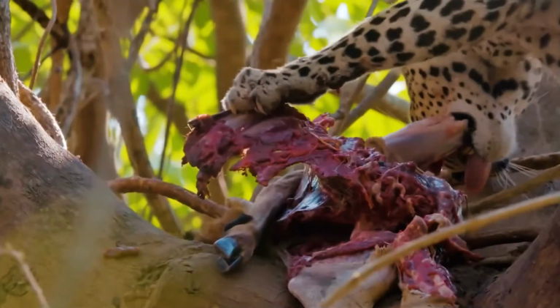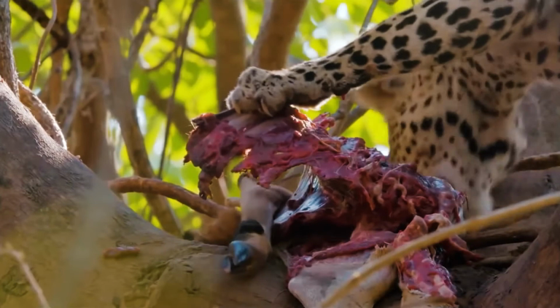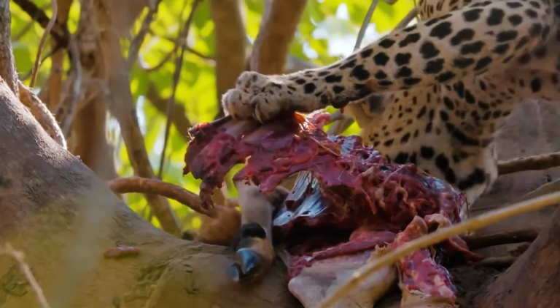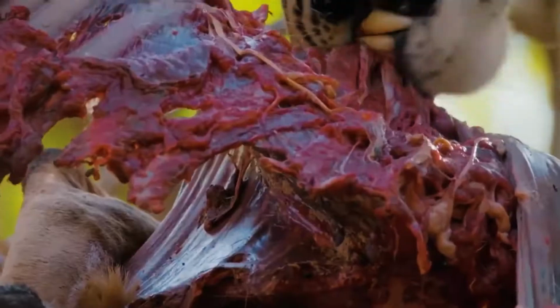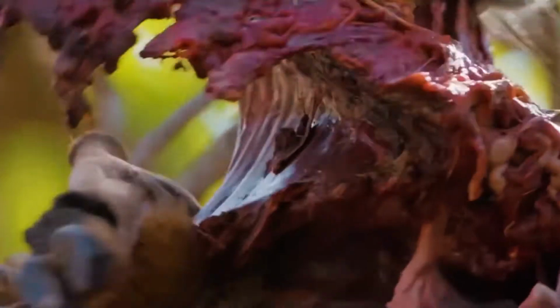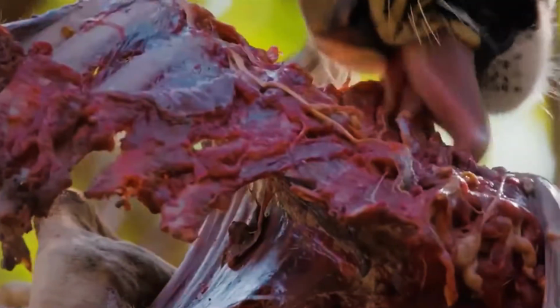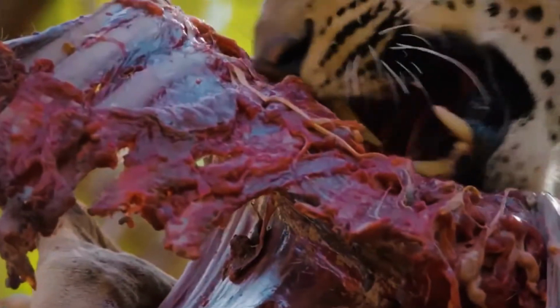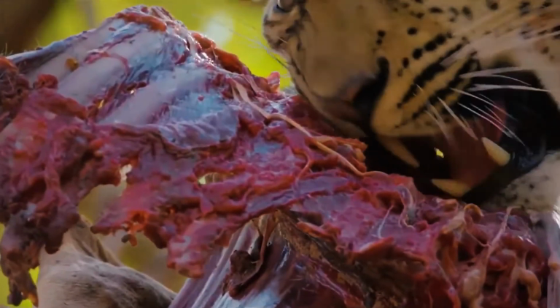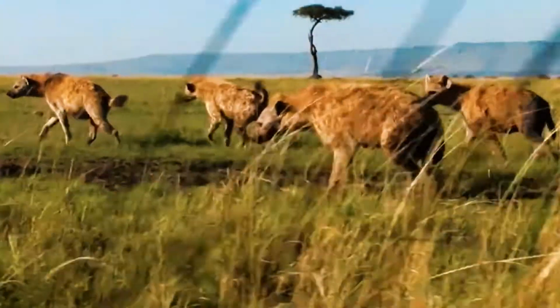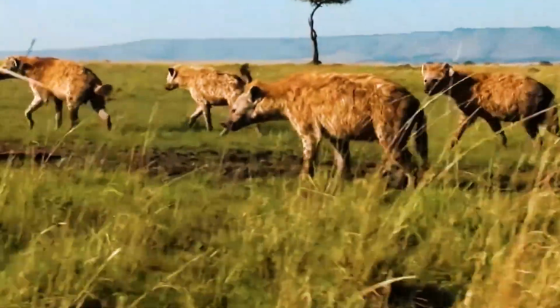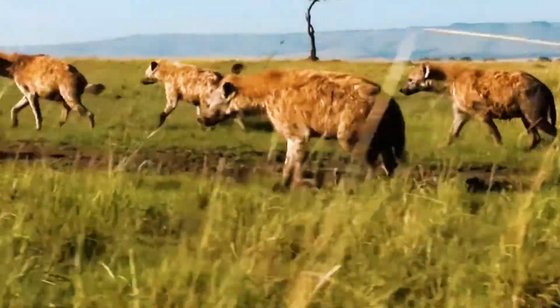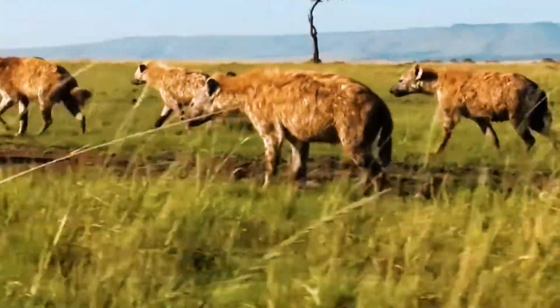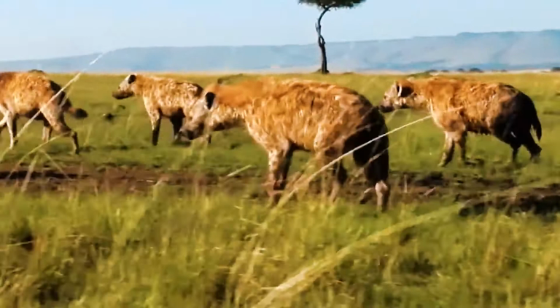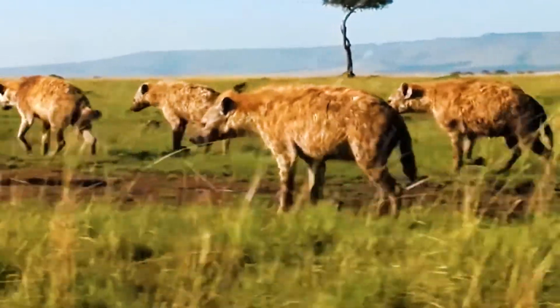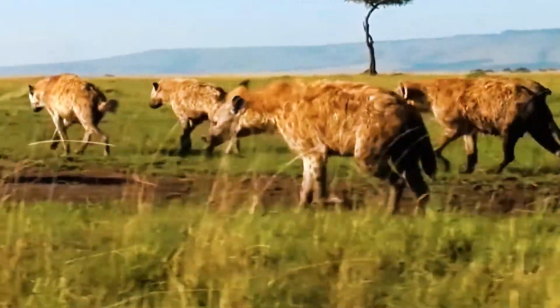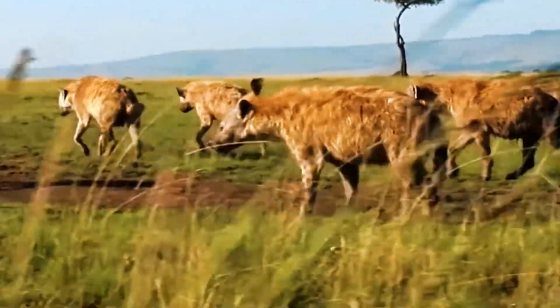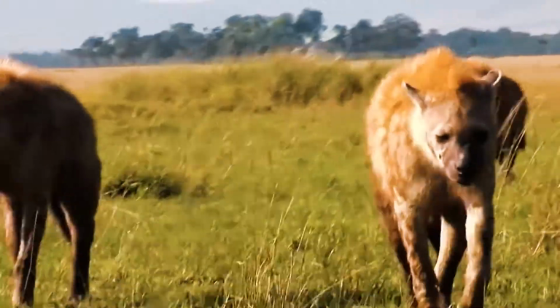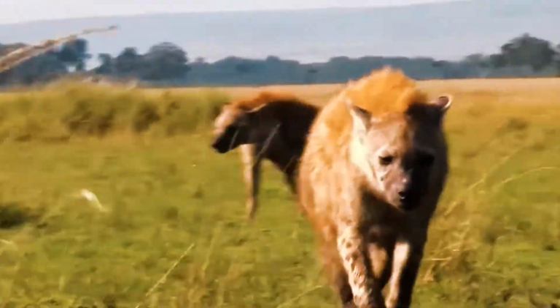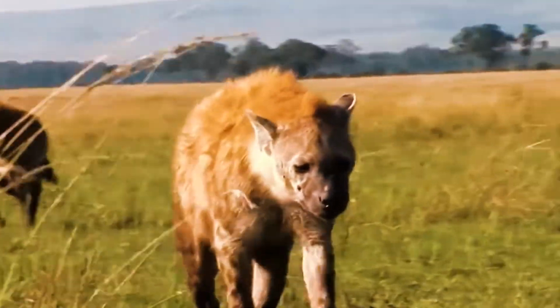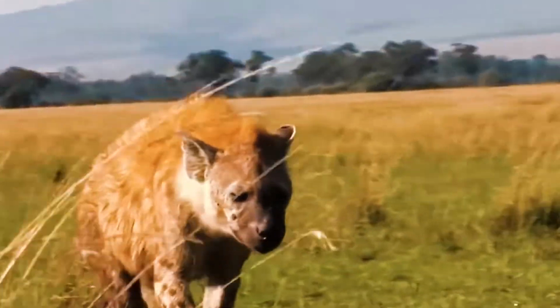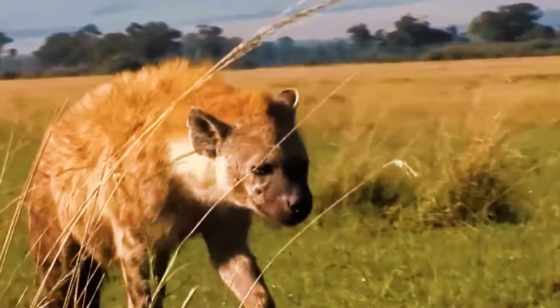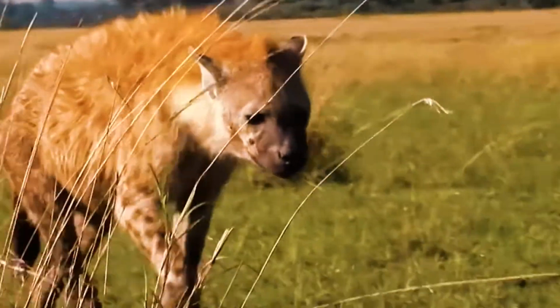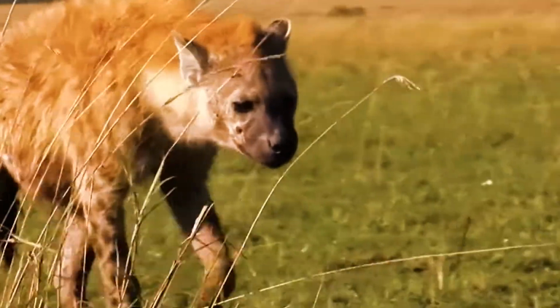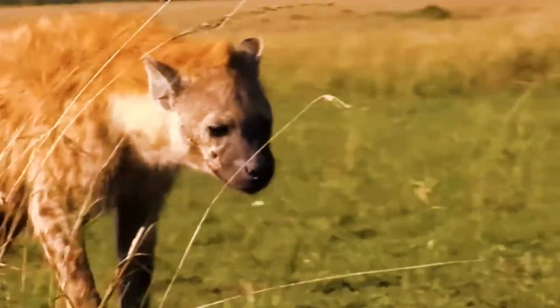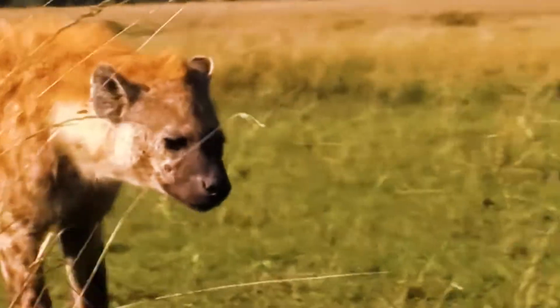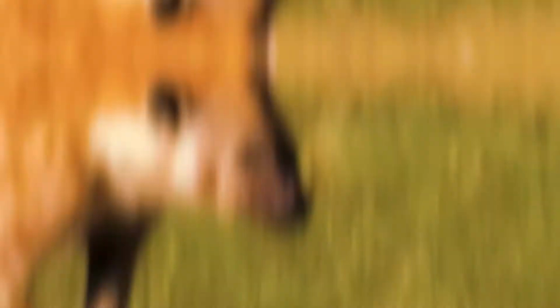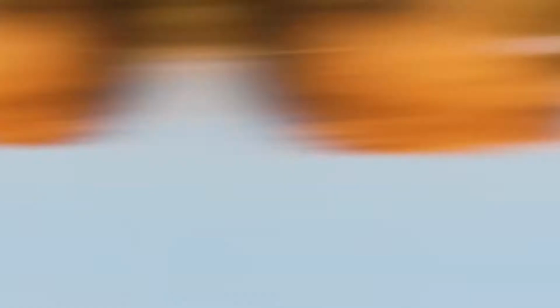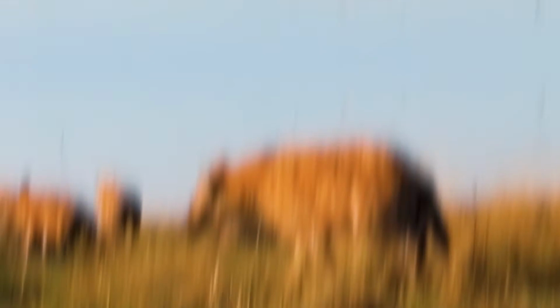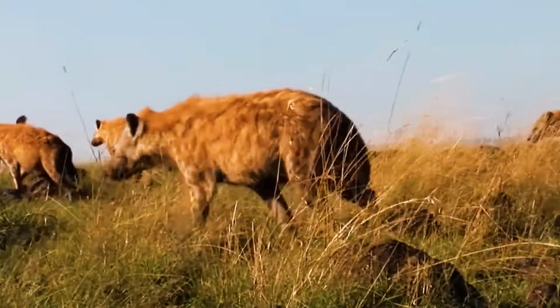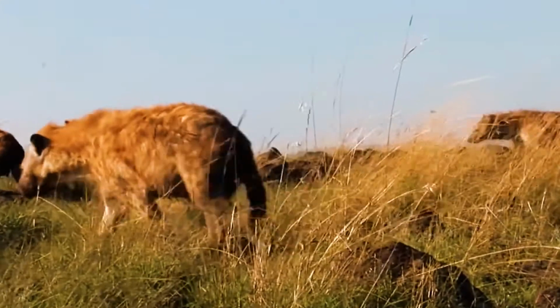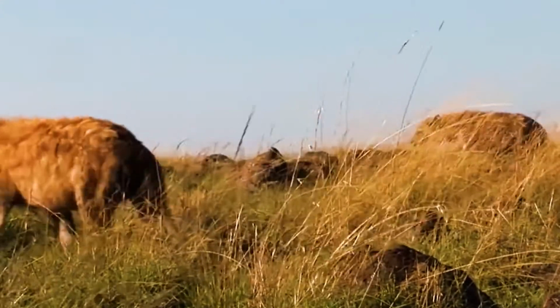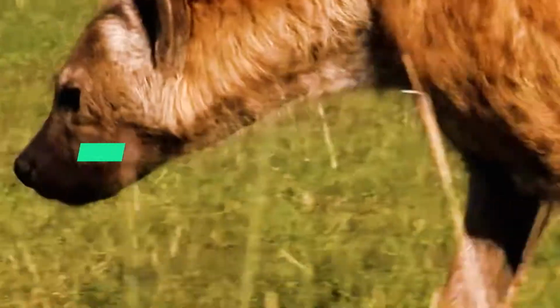Large male spotted hyenas have a mass of 40 to 50 kilograms and a height of 70 to 90 centimeters. The striped hyena is much smaller than the rest, with a mass of 22 to 55 kilograms and a height of 60 to 80 centimeters.